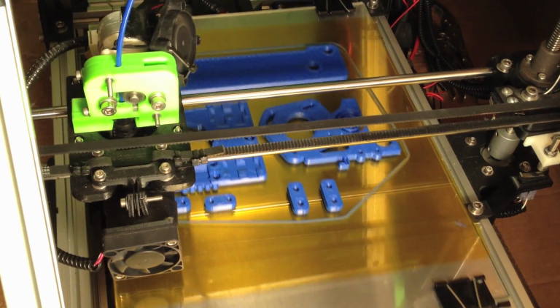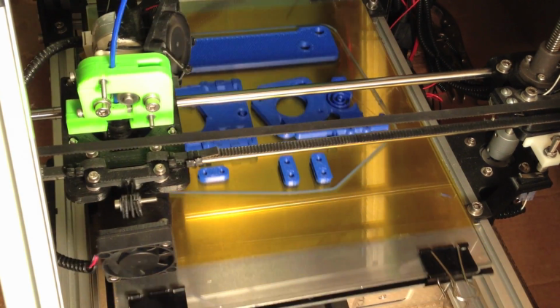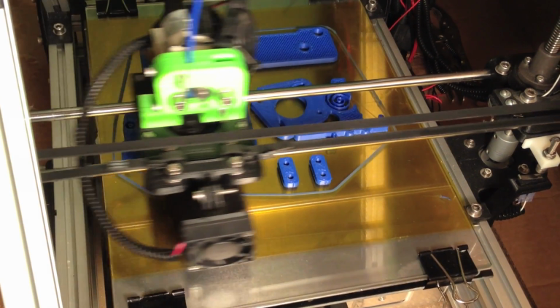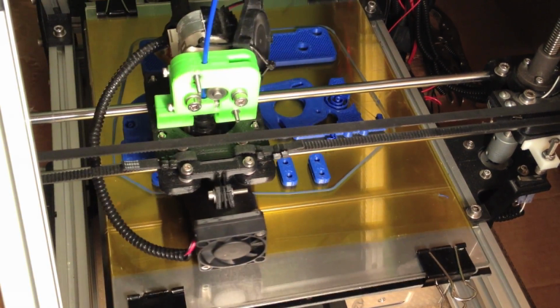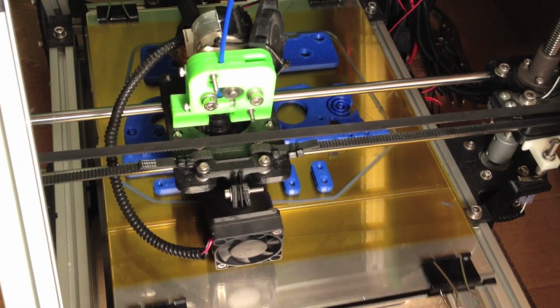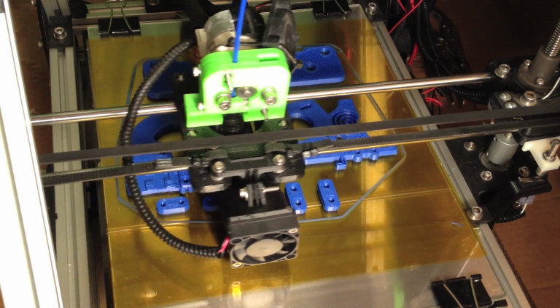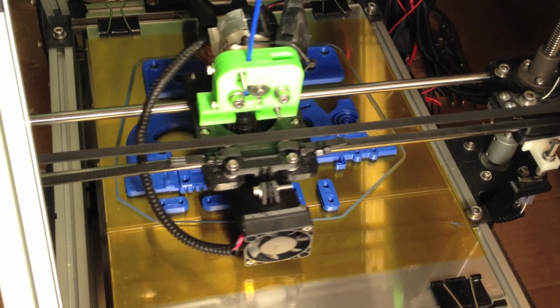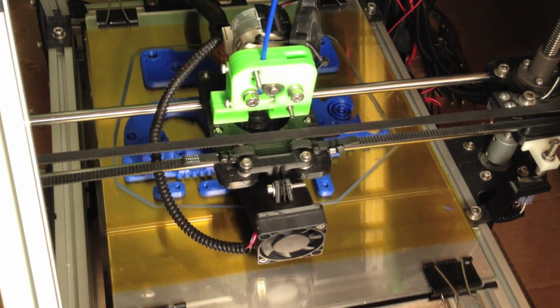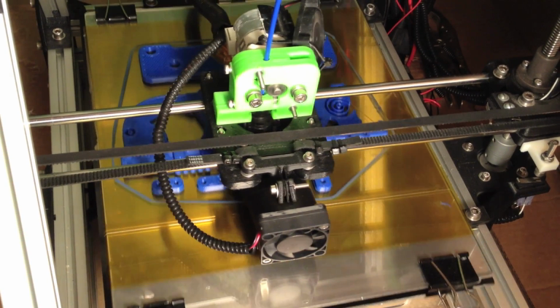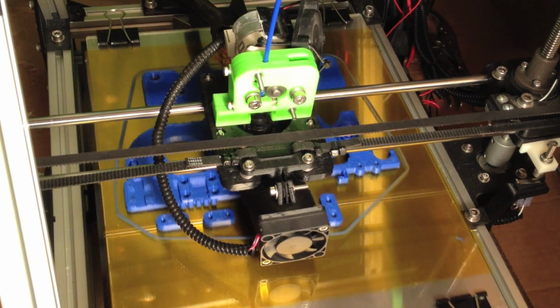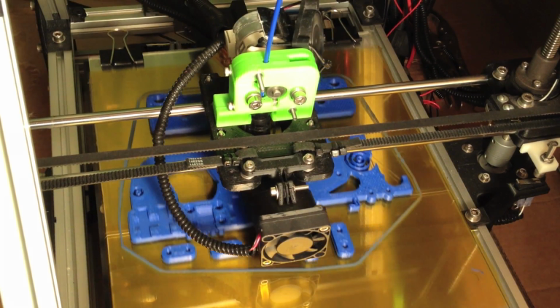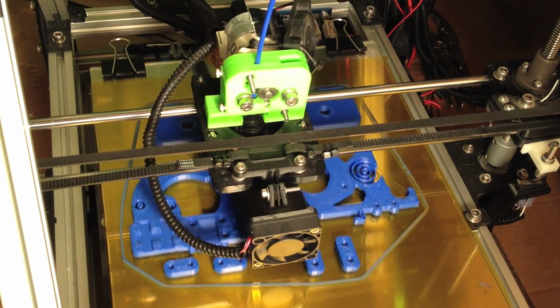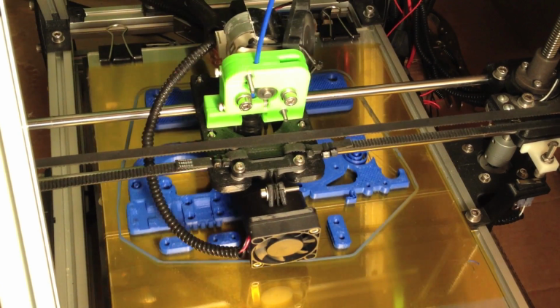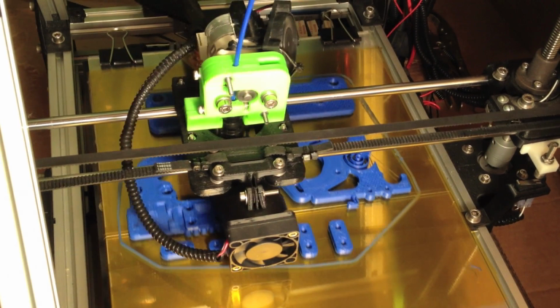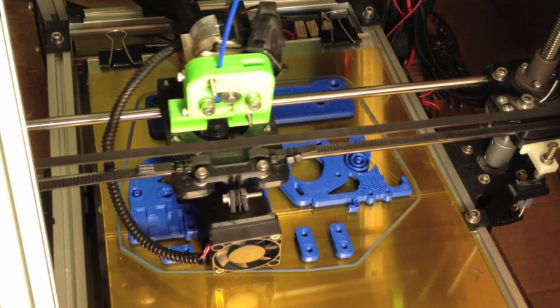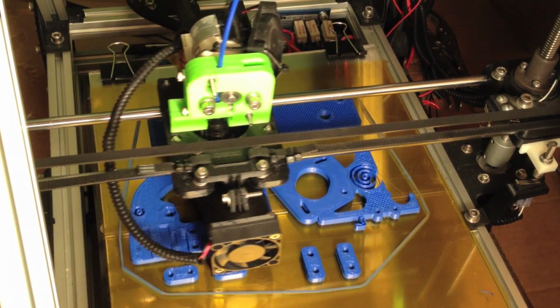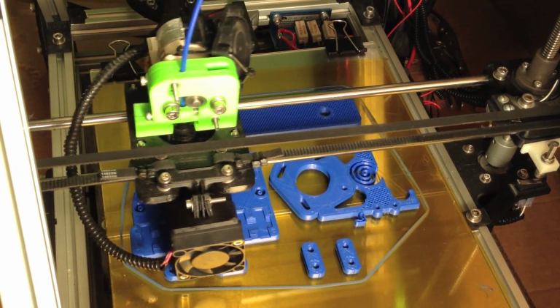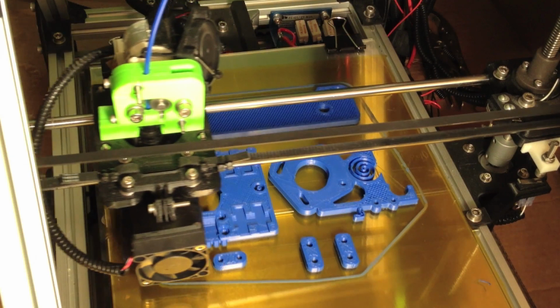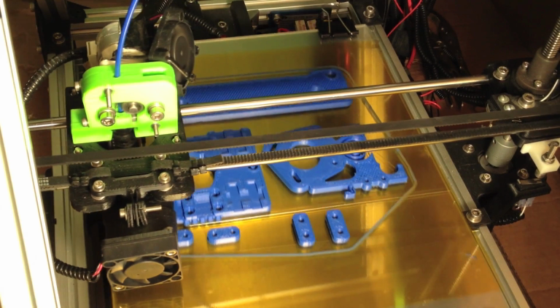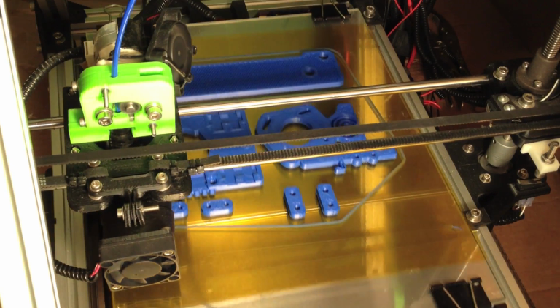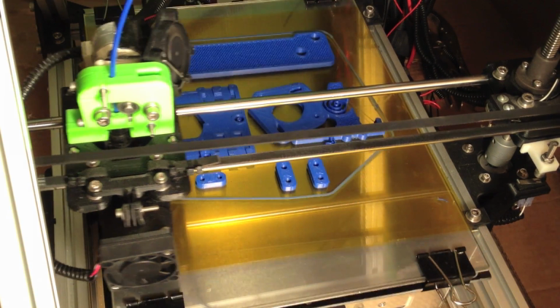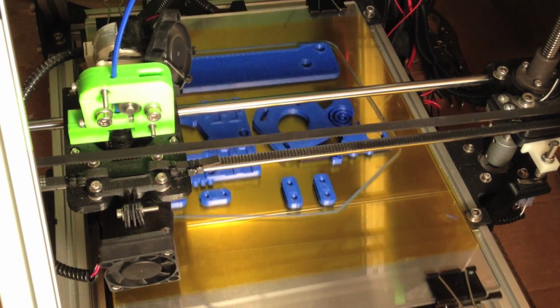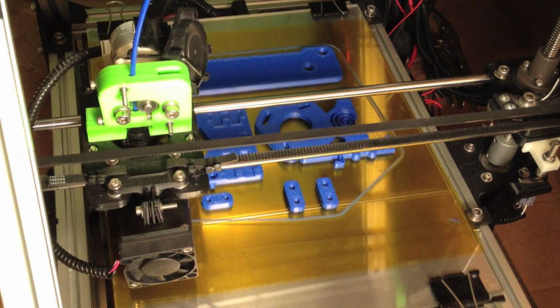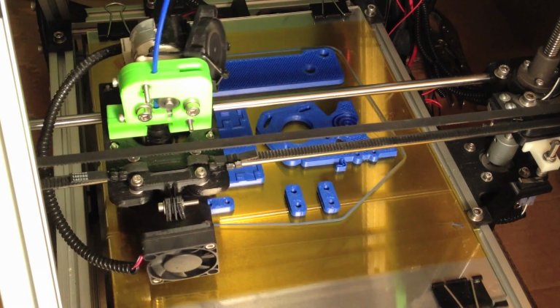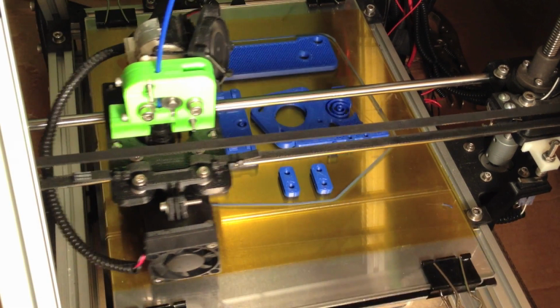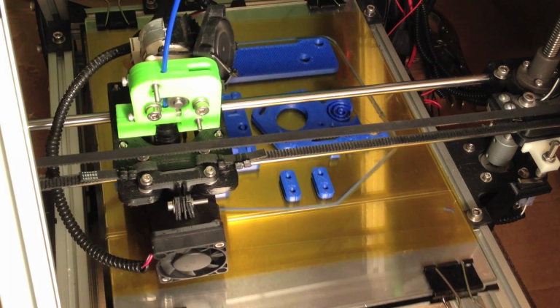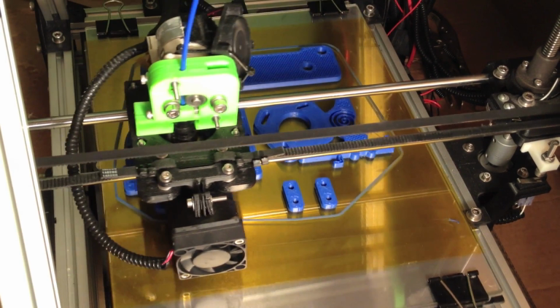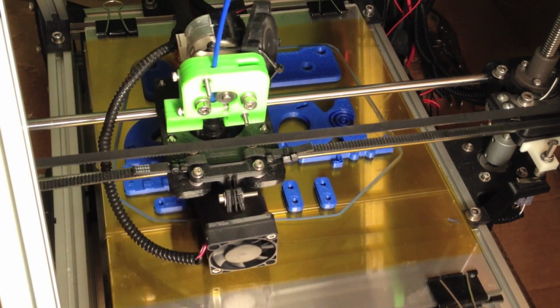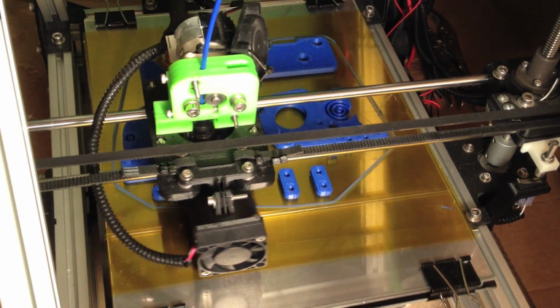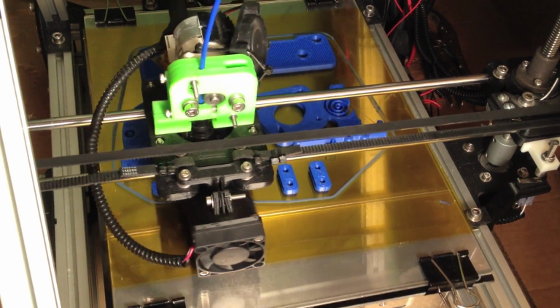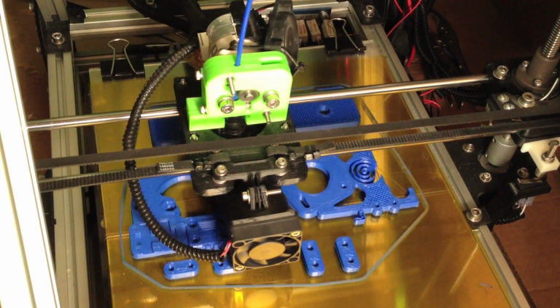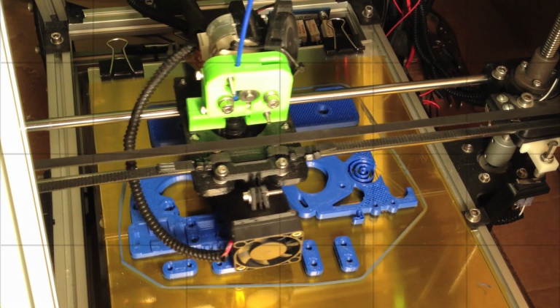The PG-35 motor is very common with MenloMax printers. It's small, lightweight, compact, and very strong. It does have a weakness, however, and that's in the gearbox, which is the white housing attached to the metal can of the motor.